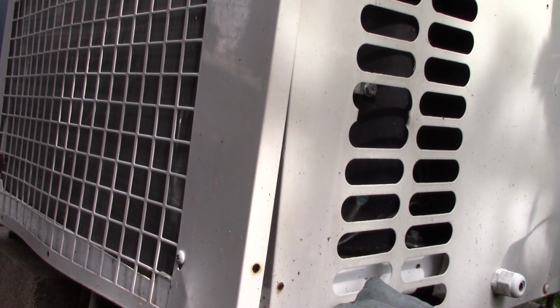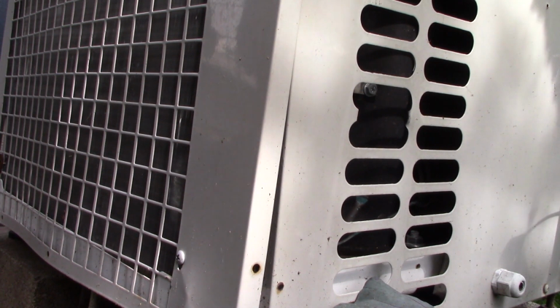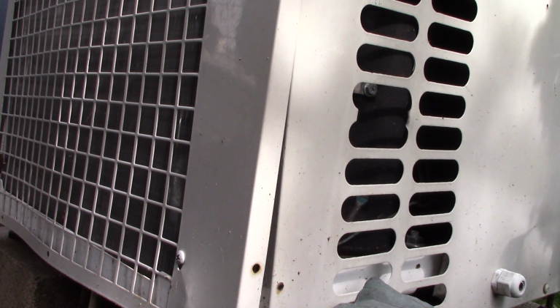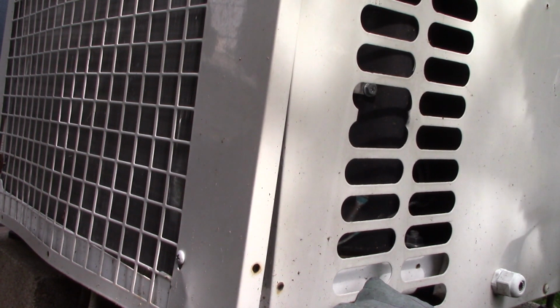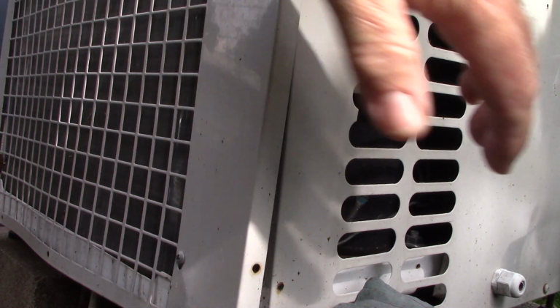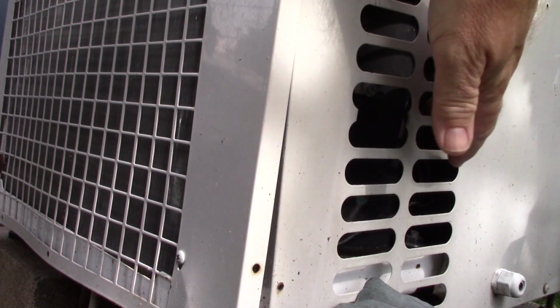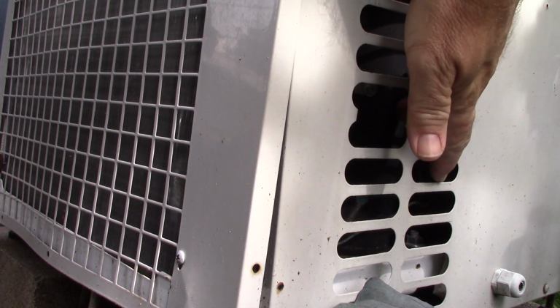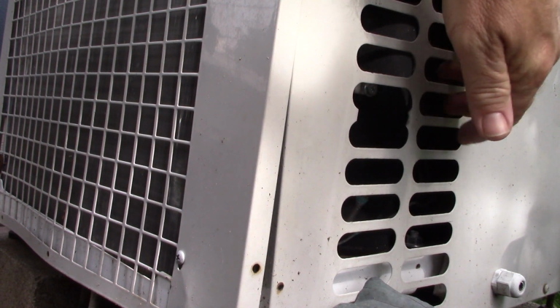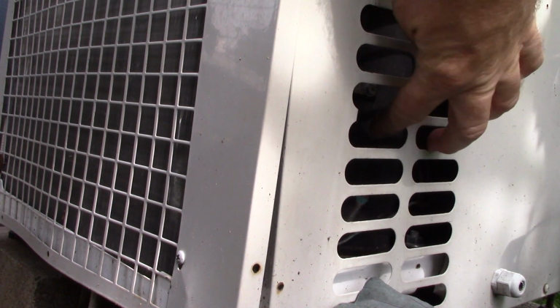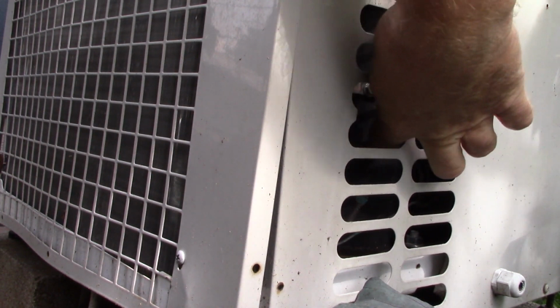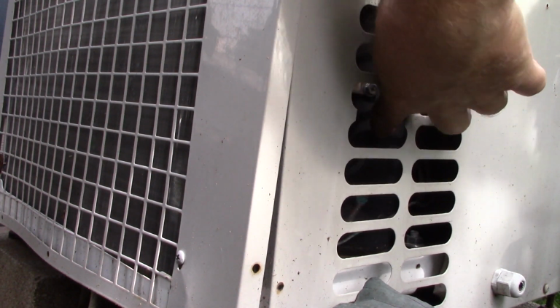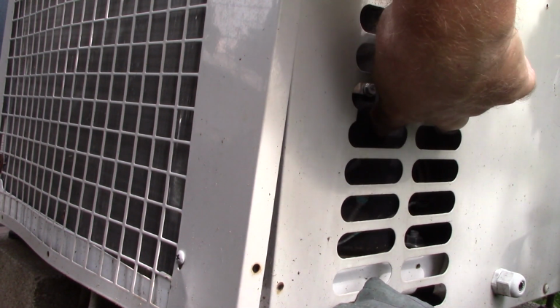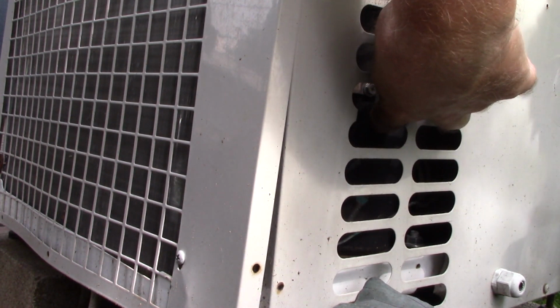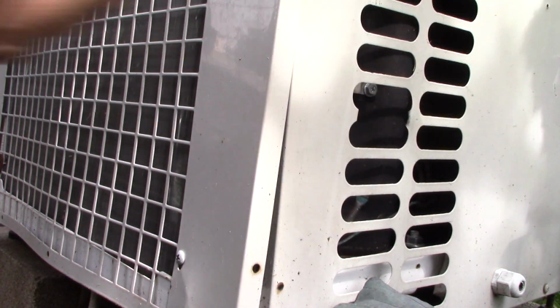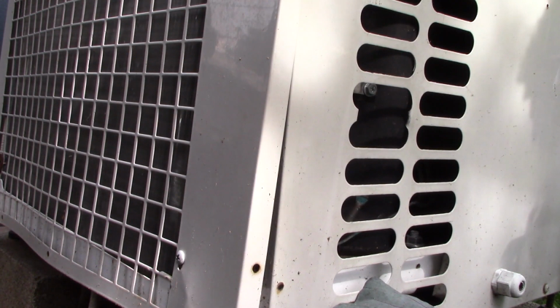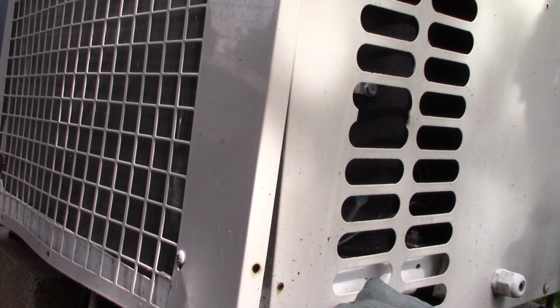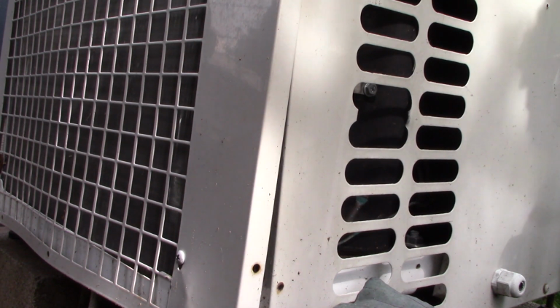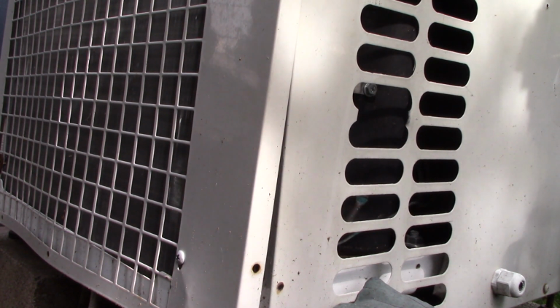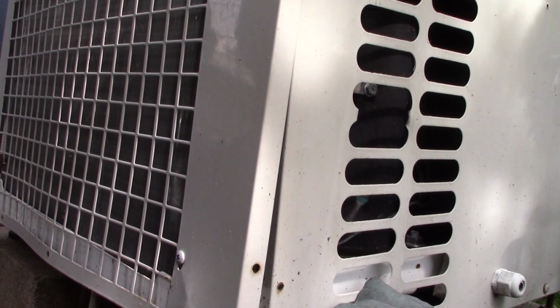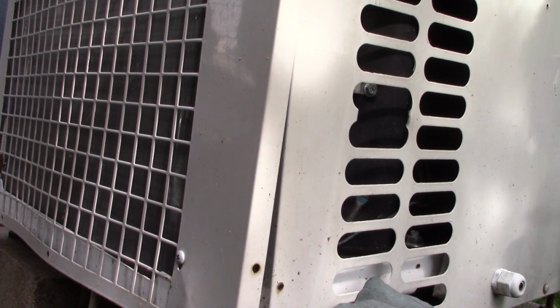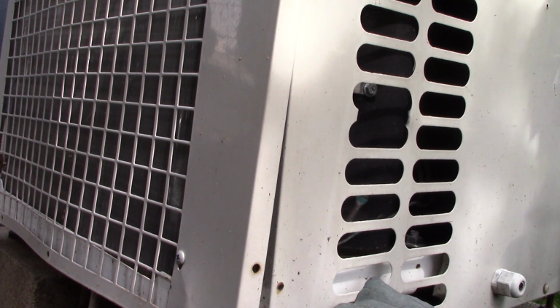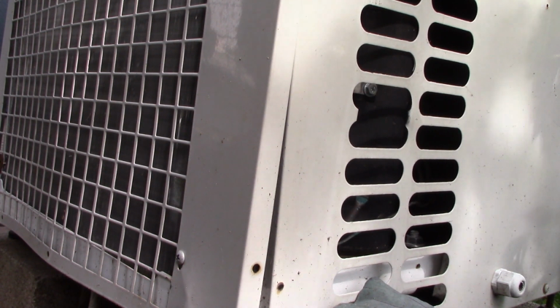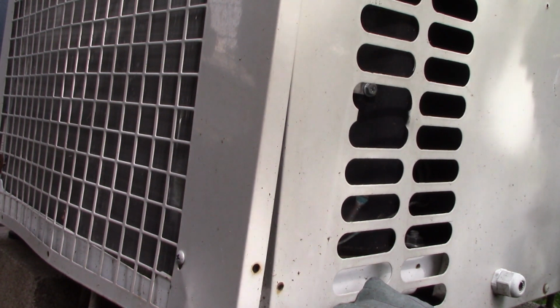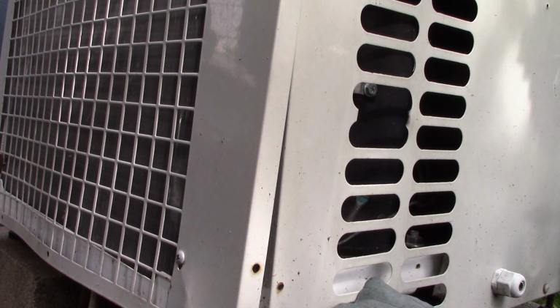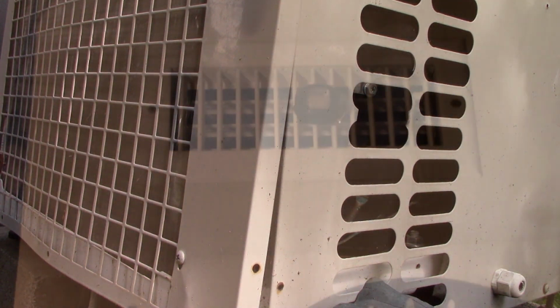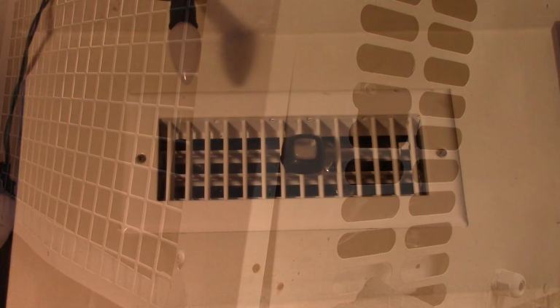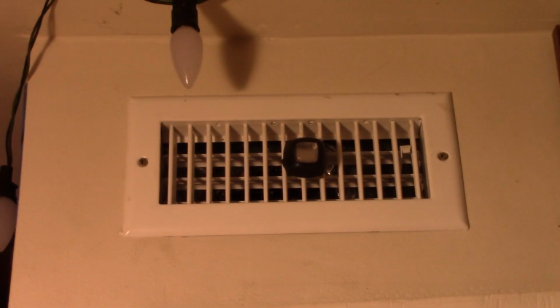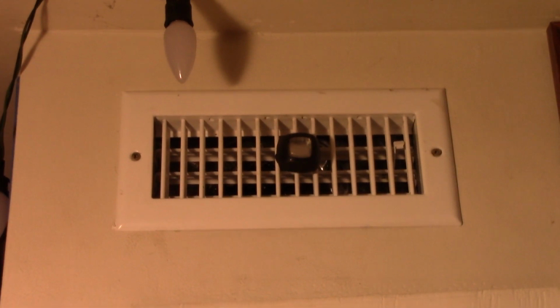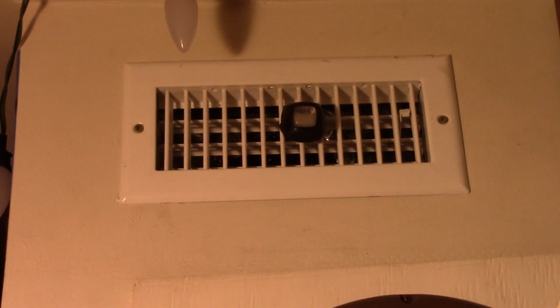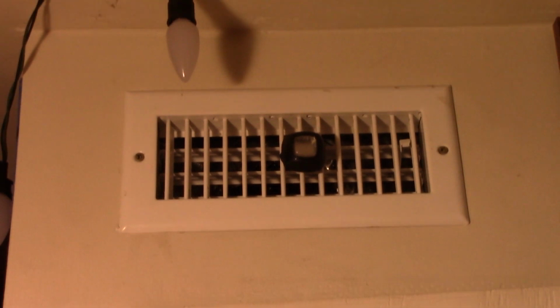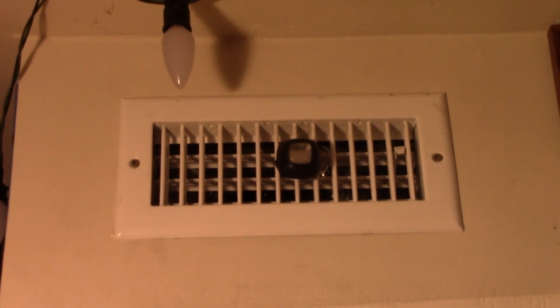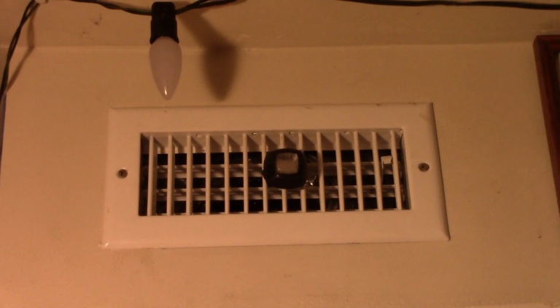I believe it started up. Yep, compressor's been kicked in. So we'll get the temp read out and monitor that for a little while. I've been on about five minutes already, feeling not too bad in here.